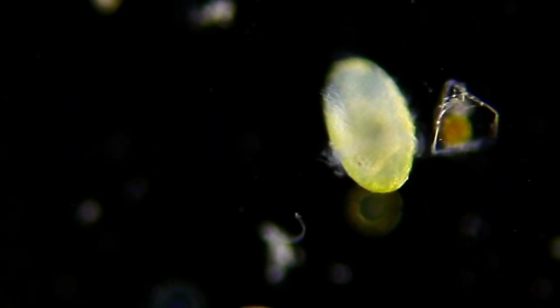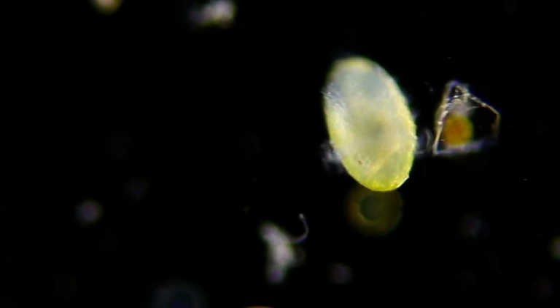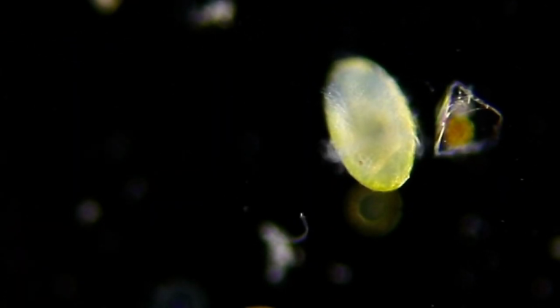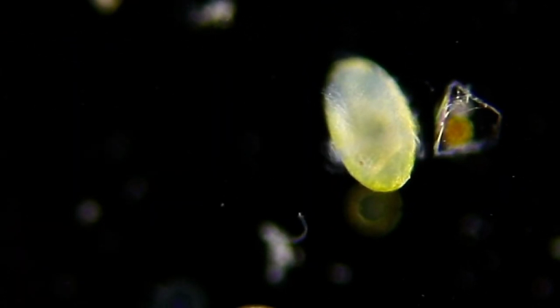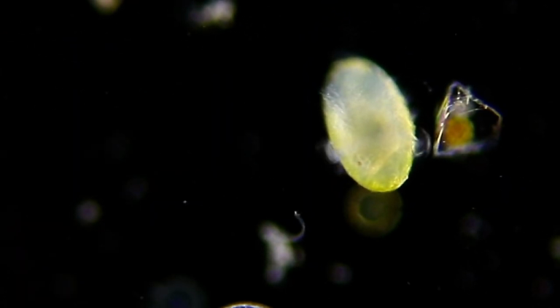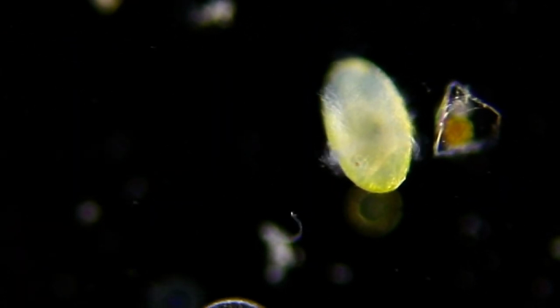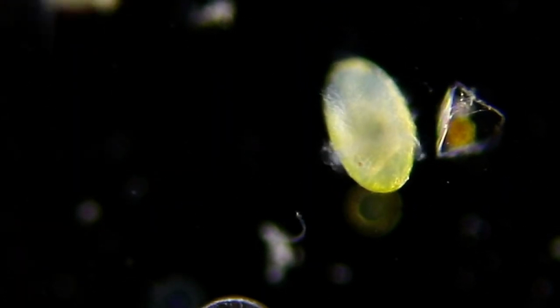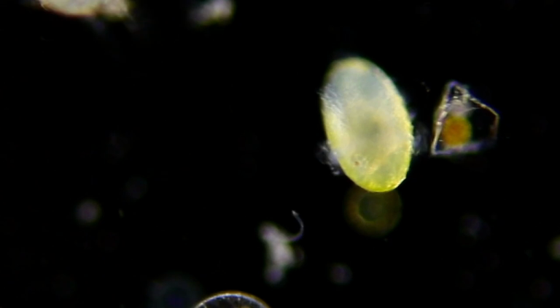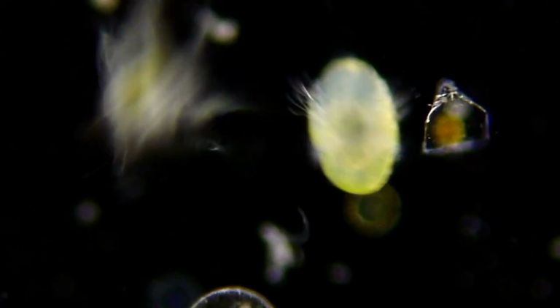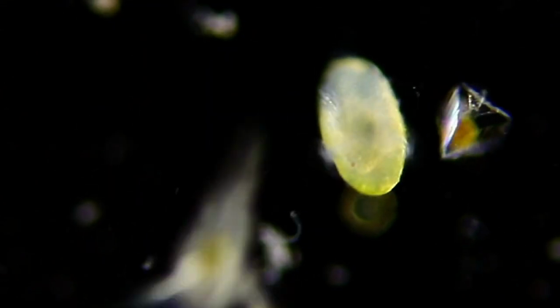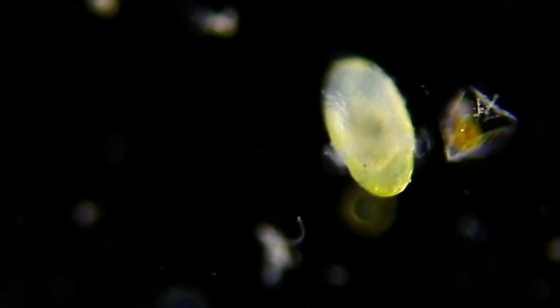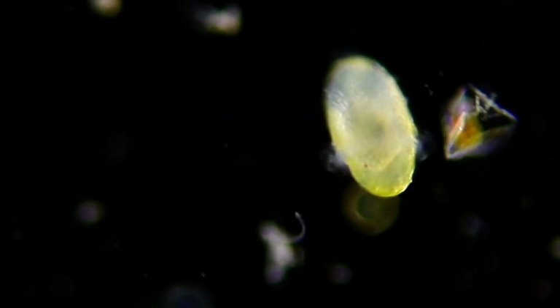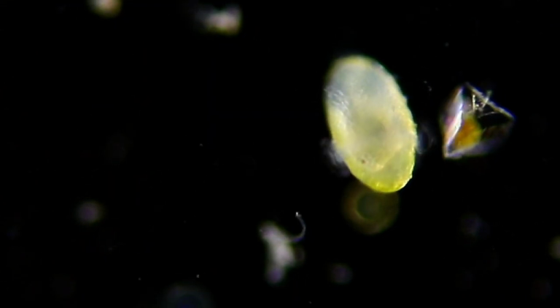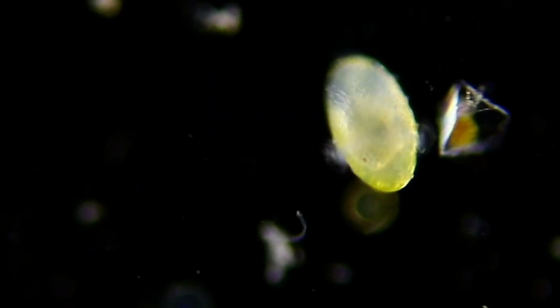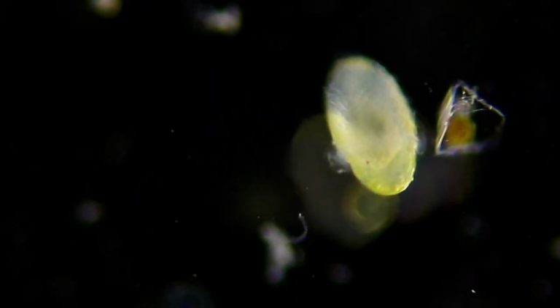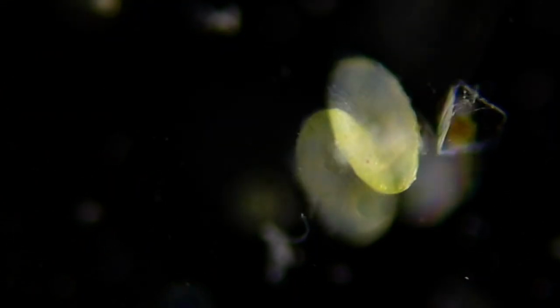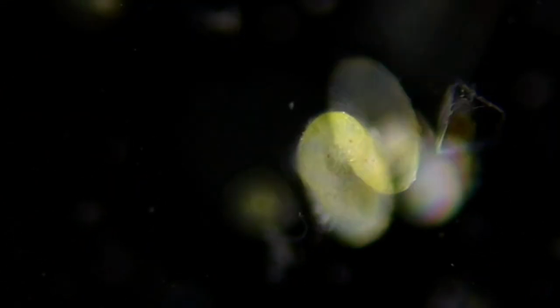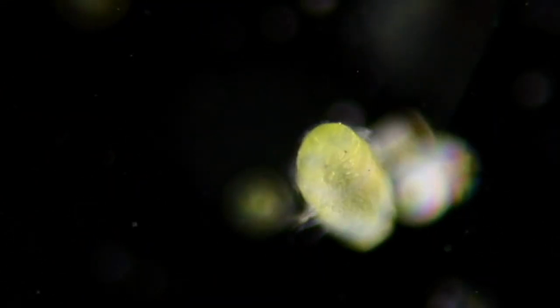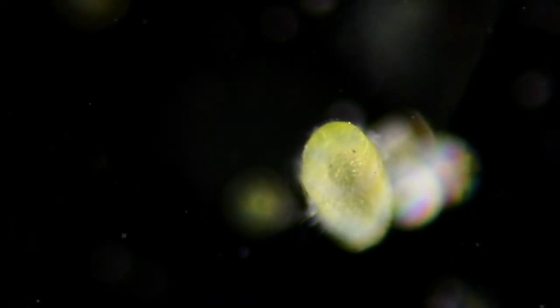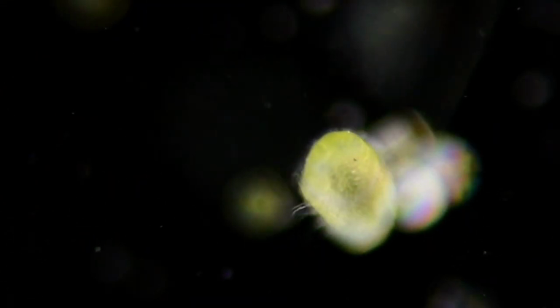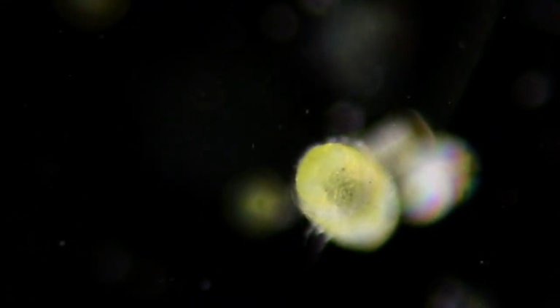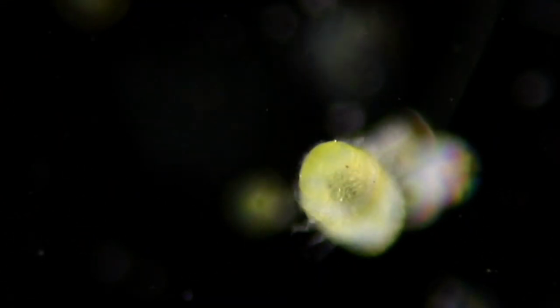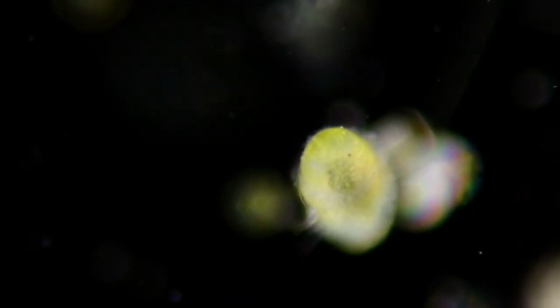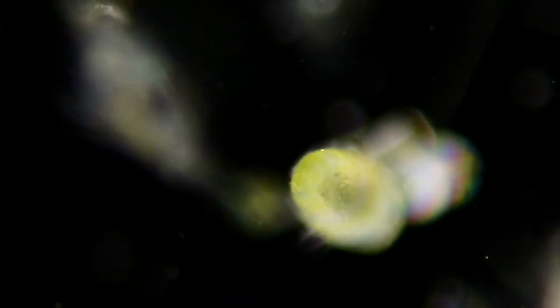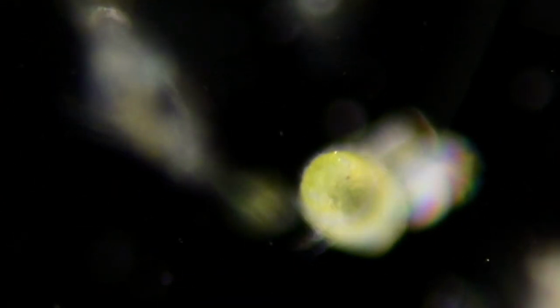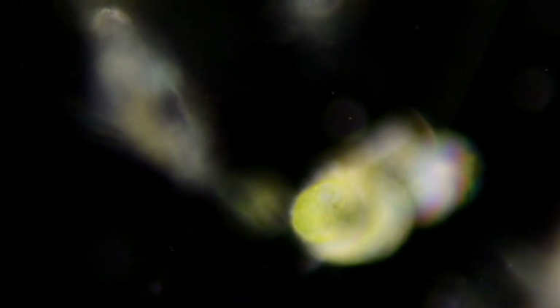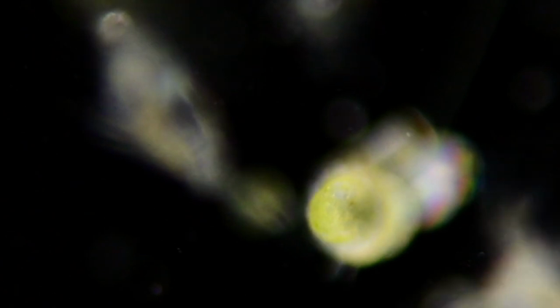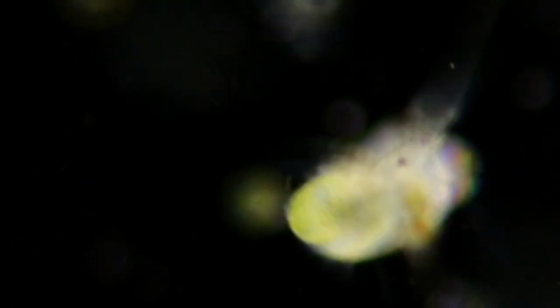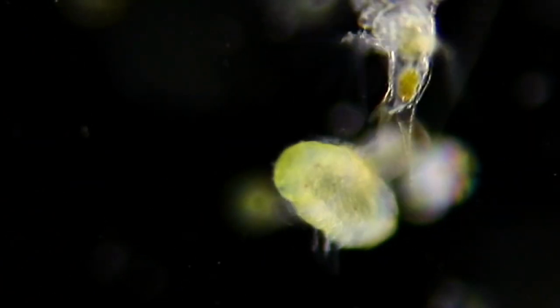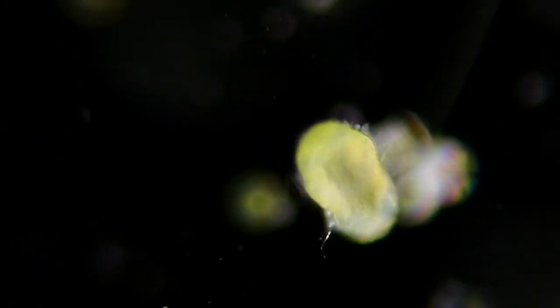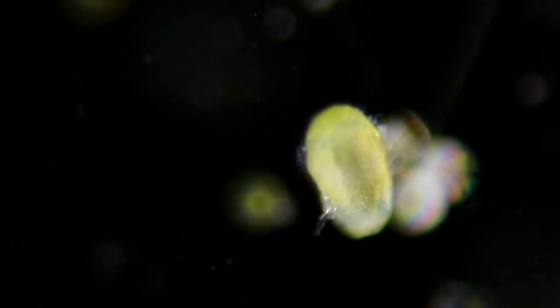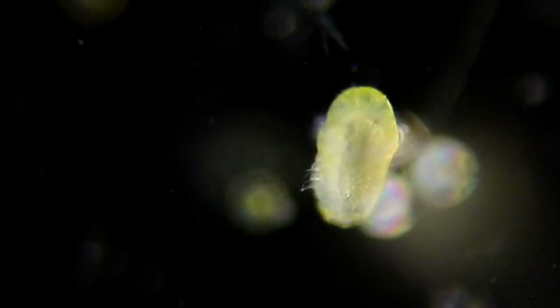This interesting creature turned out to be a polychaete worm larva. Look at those tiny eyes.